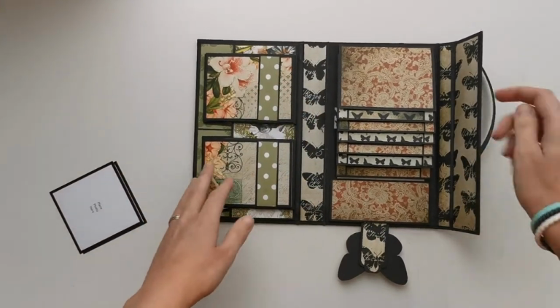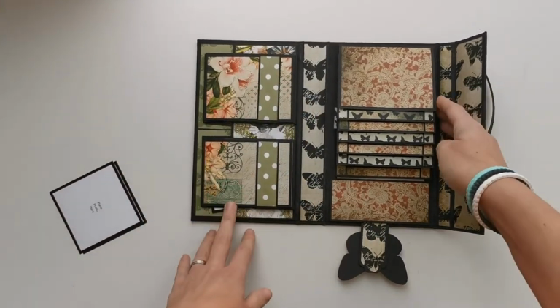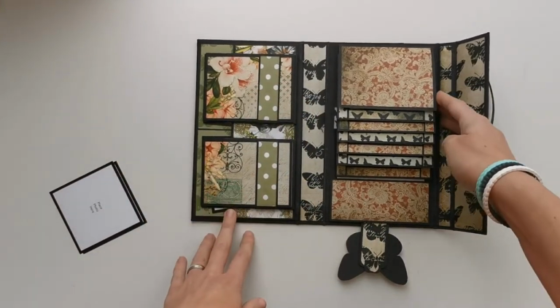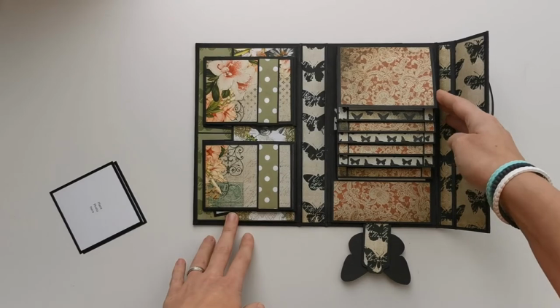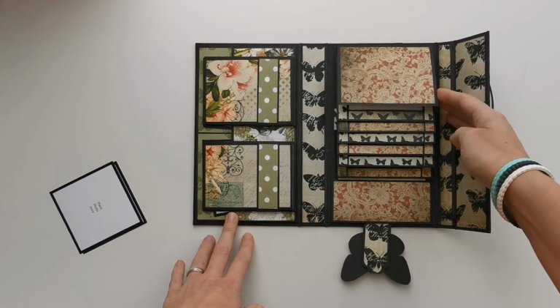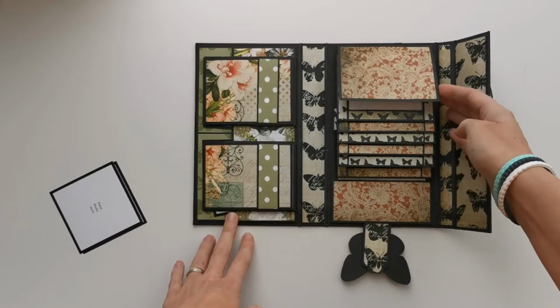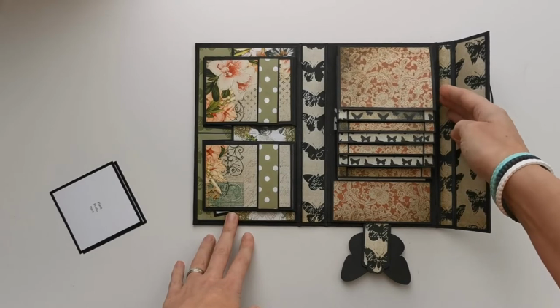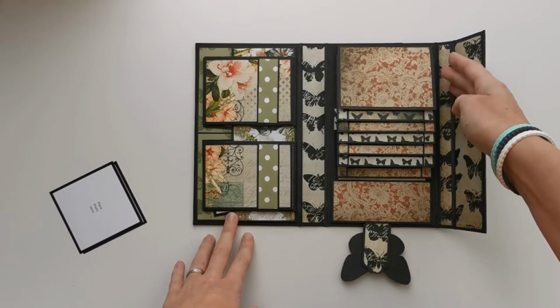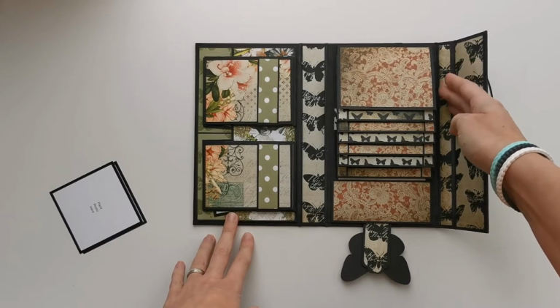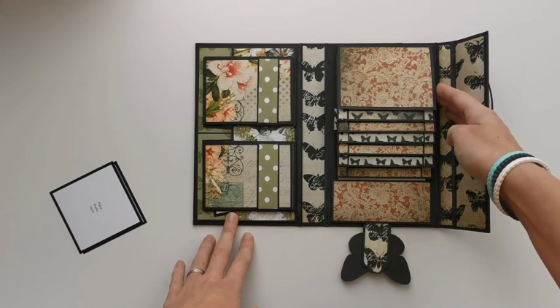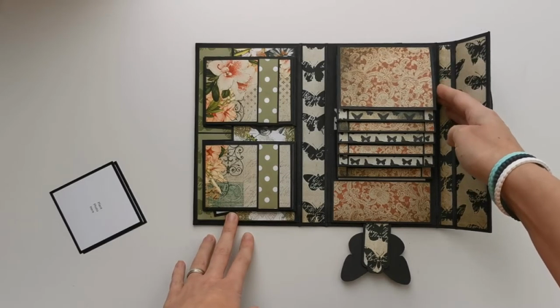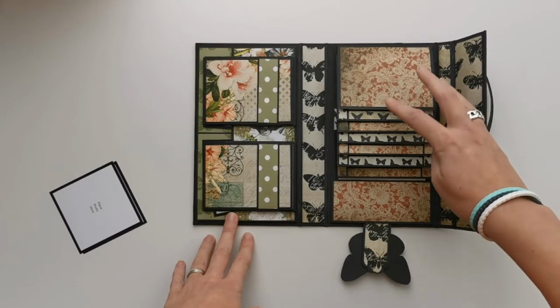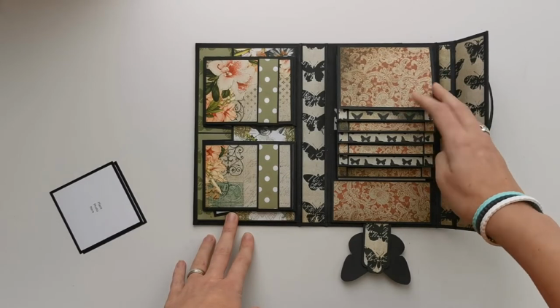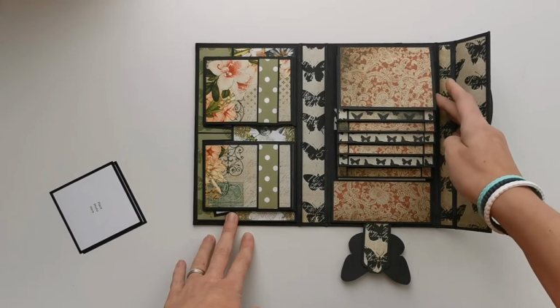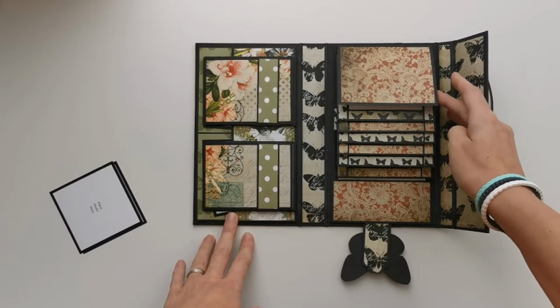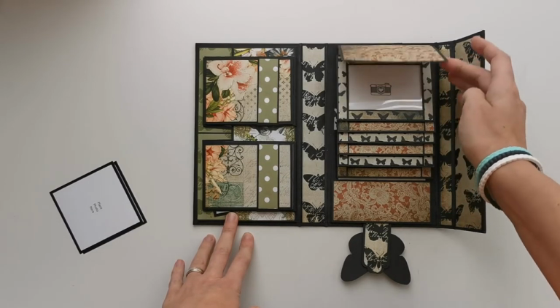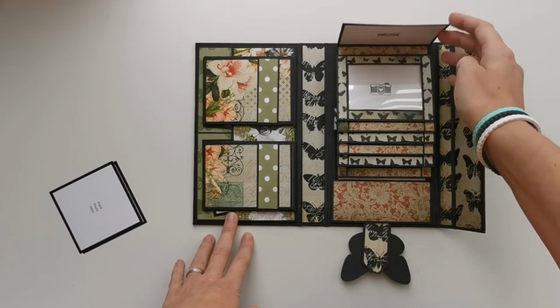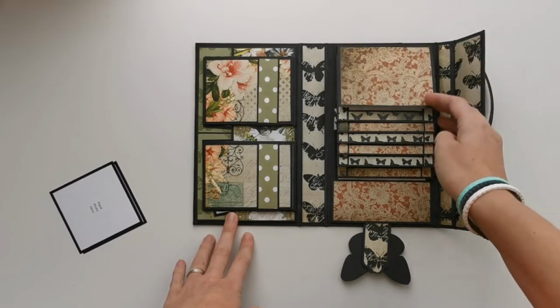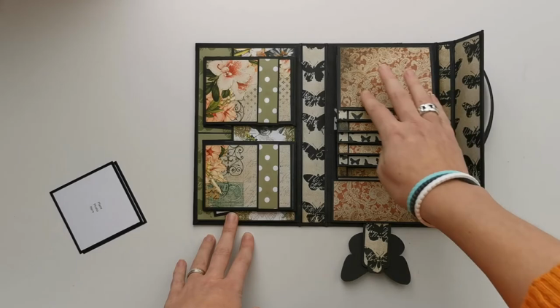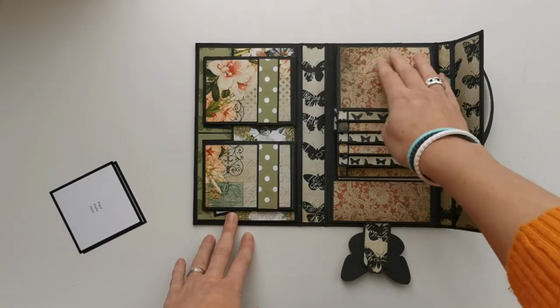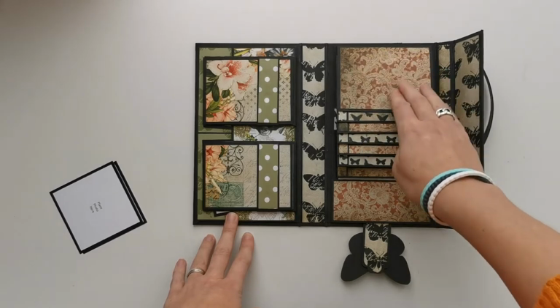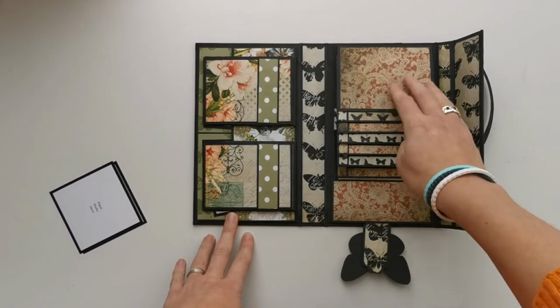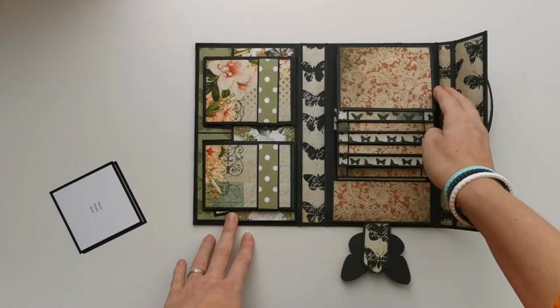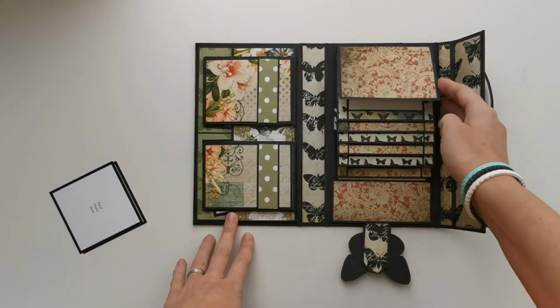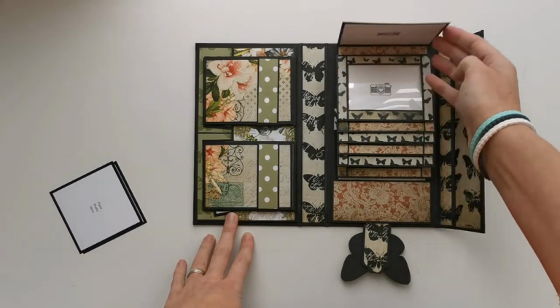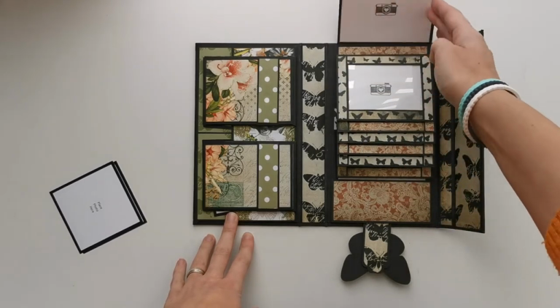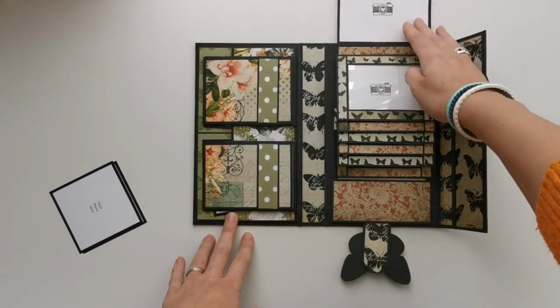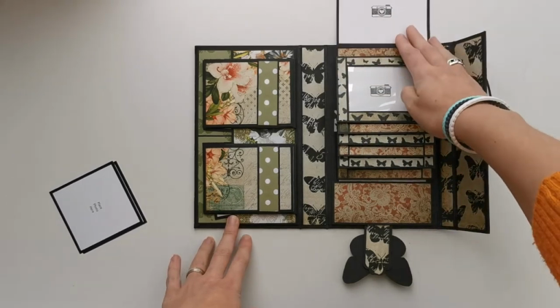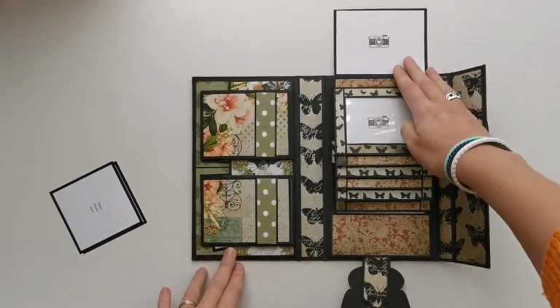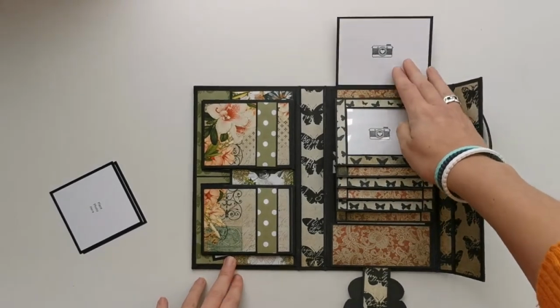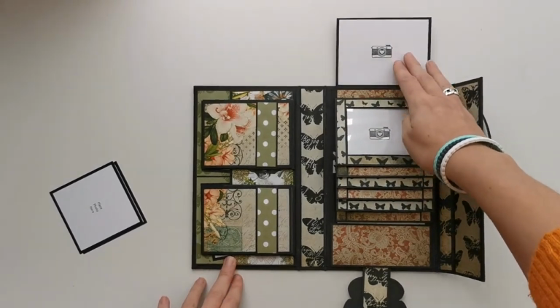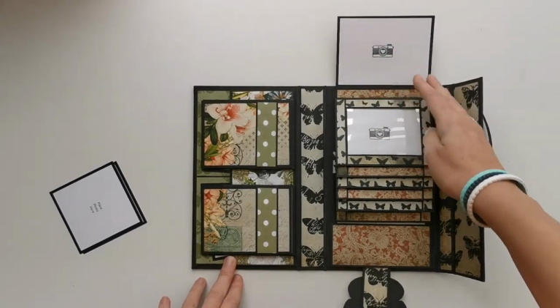Here I made the waterfall with the acetate only on one side, so this is a normal flap — I can place the magnet on there and here you can place your photos.